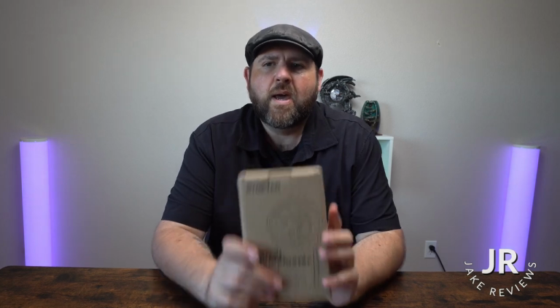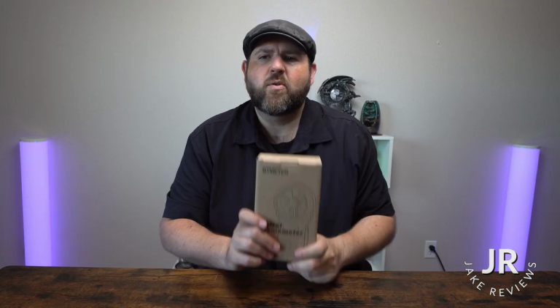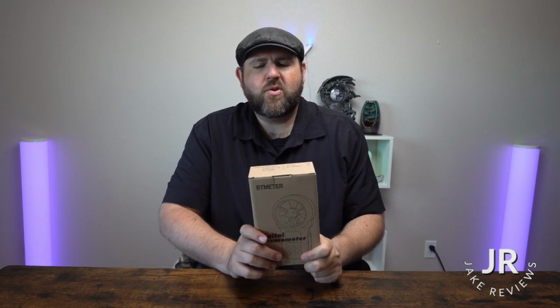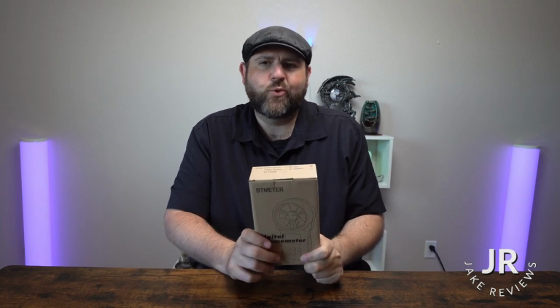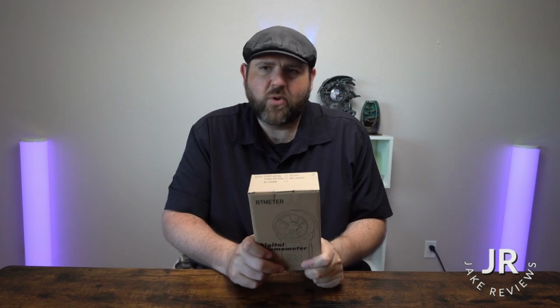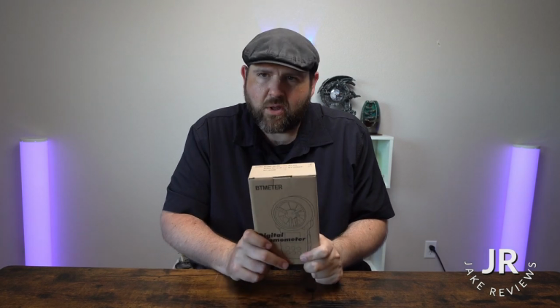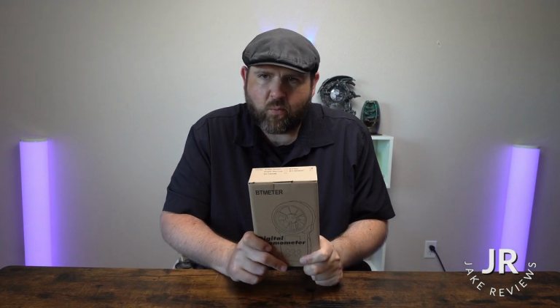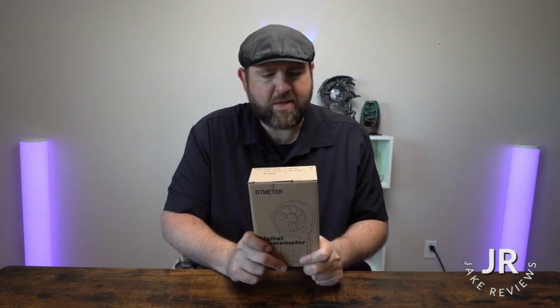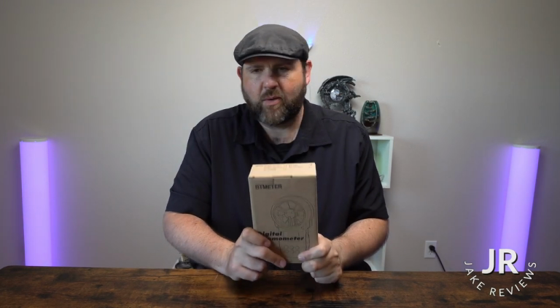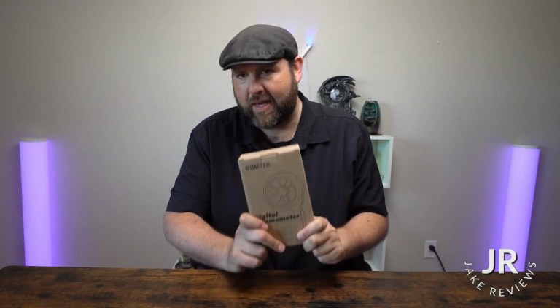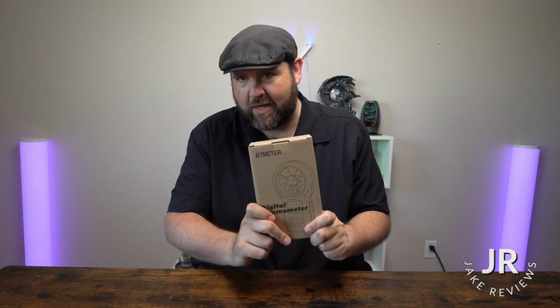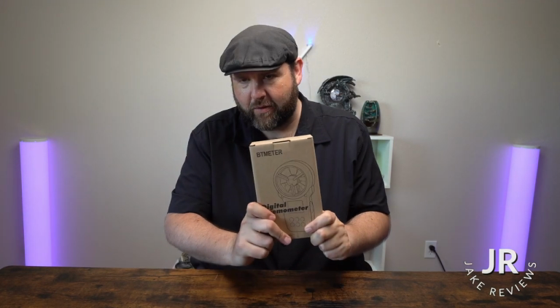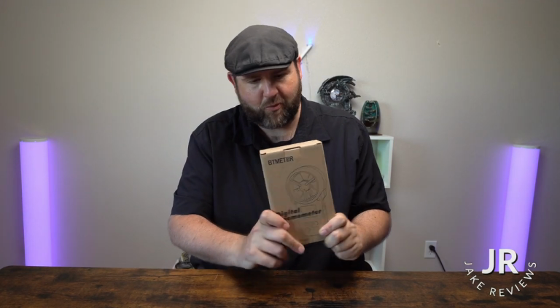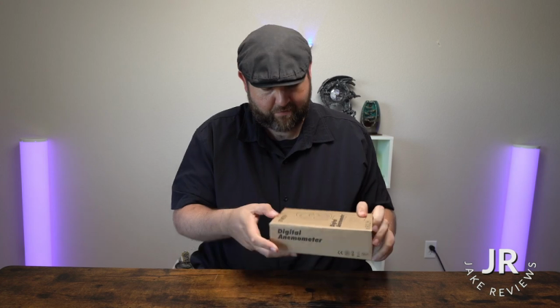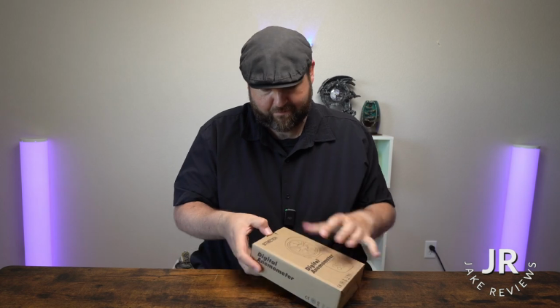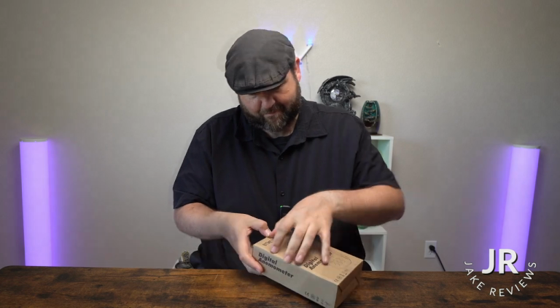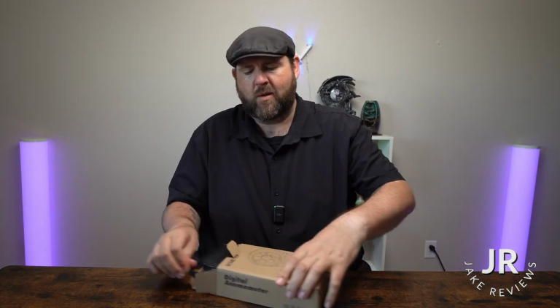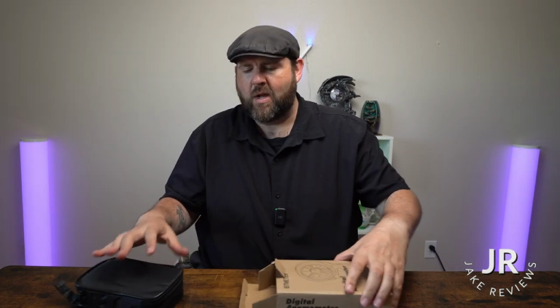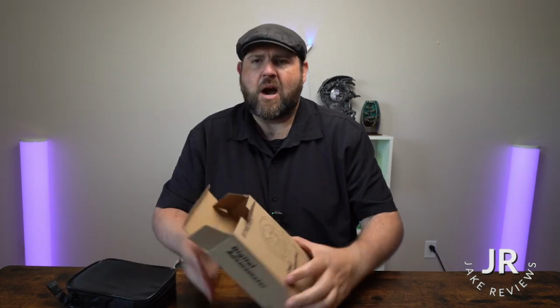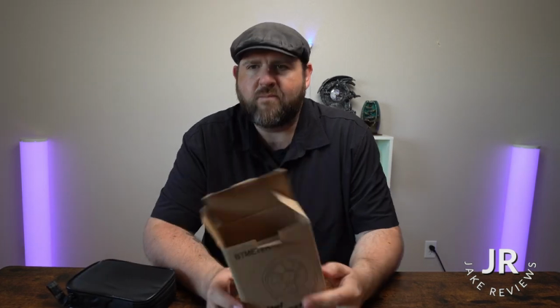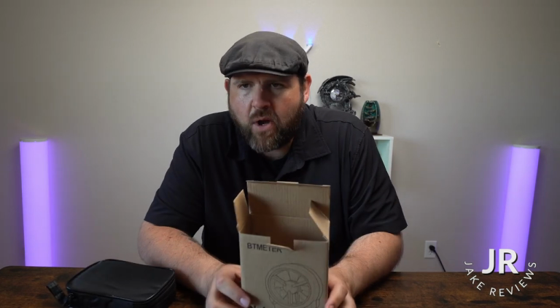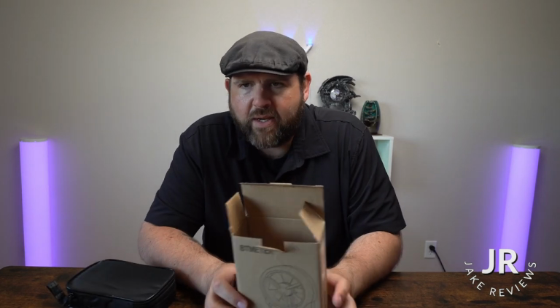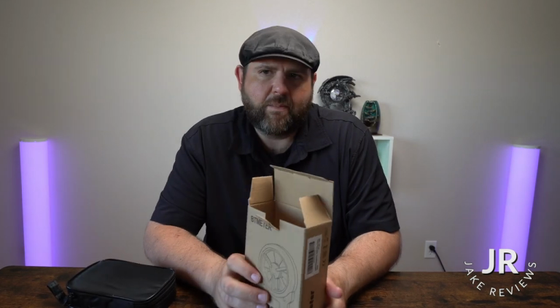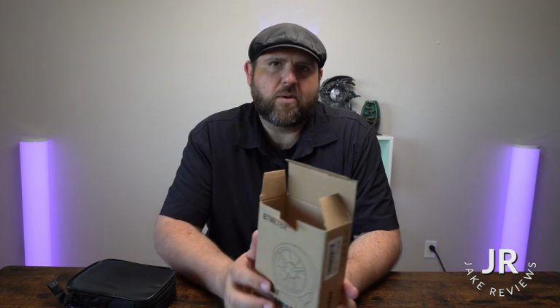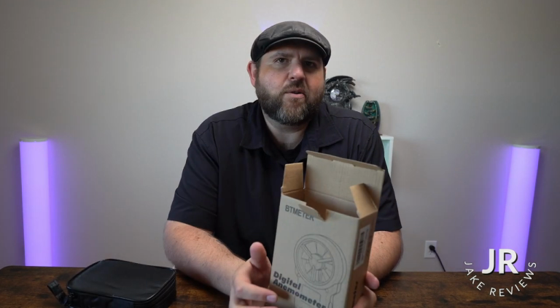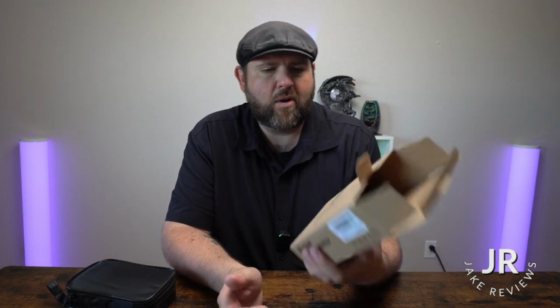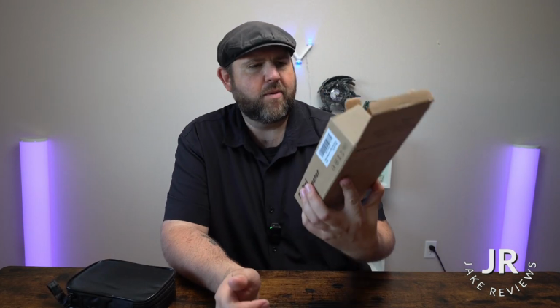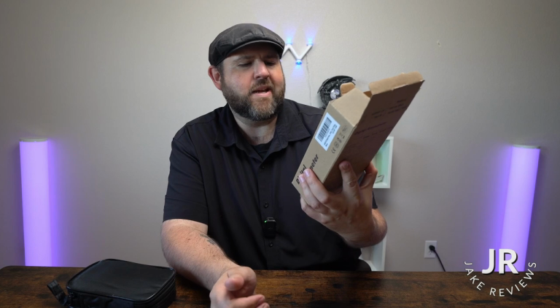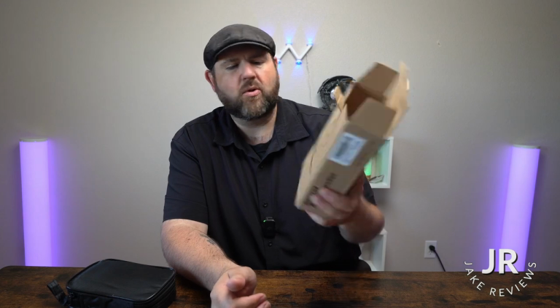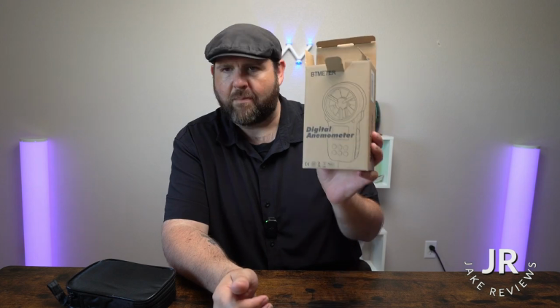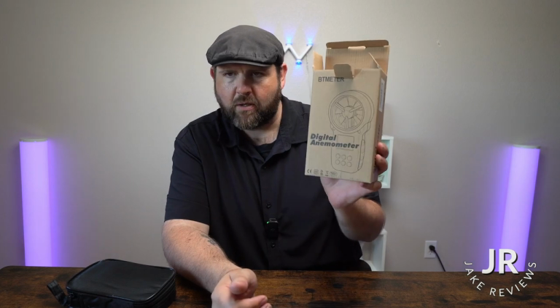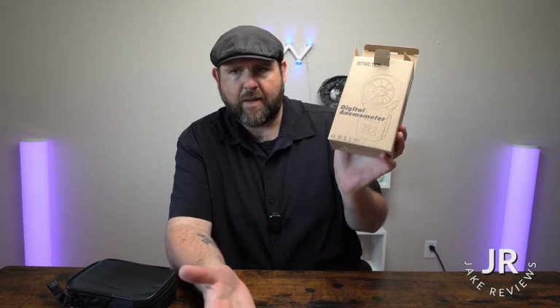Have you ever wished you had a tool where you can check the wind speed? Well, I ended up getting one of those tools. I have no idea if I'm actually pronouncing it correctly, but digital anemometer, maybe?